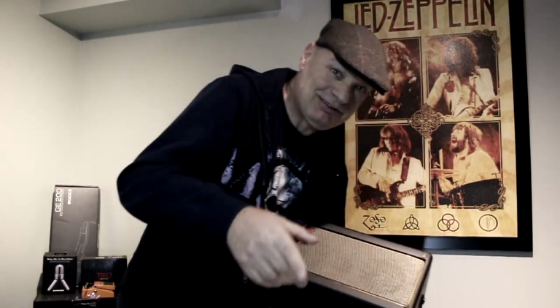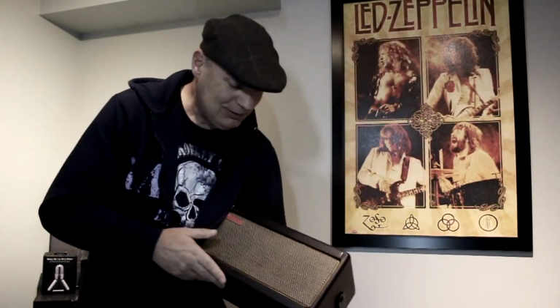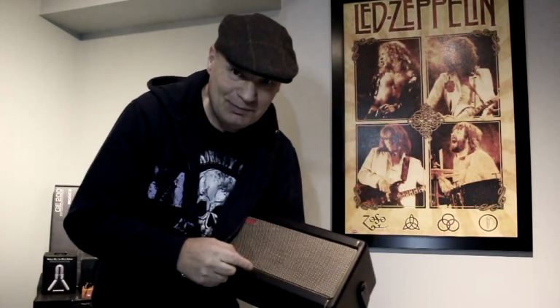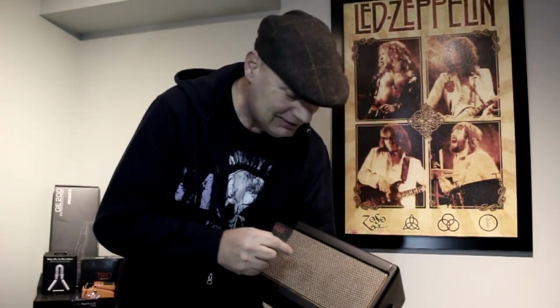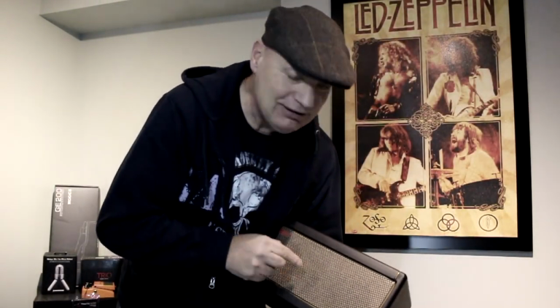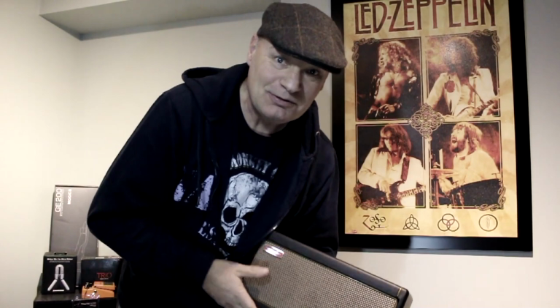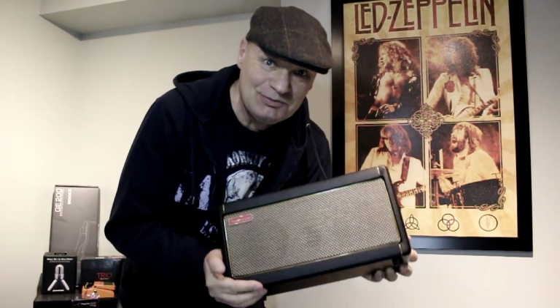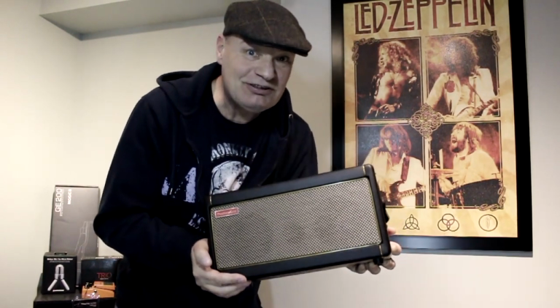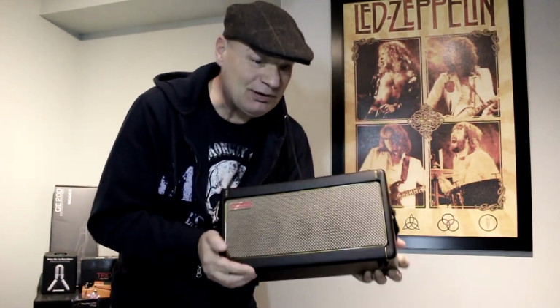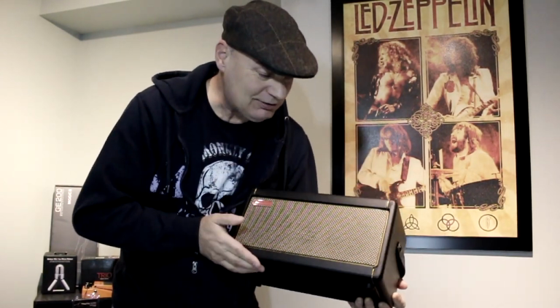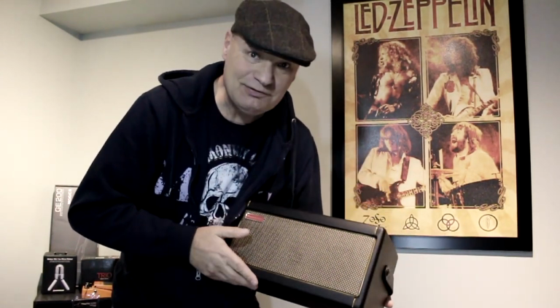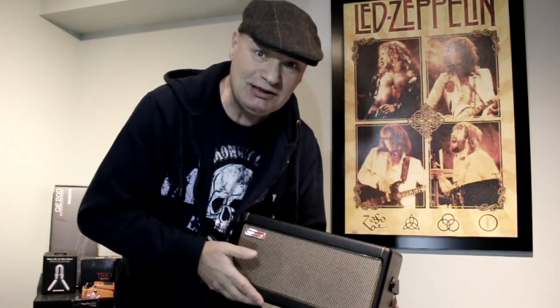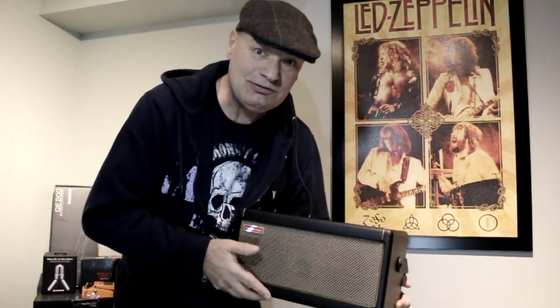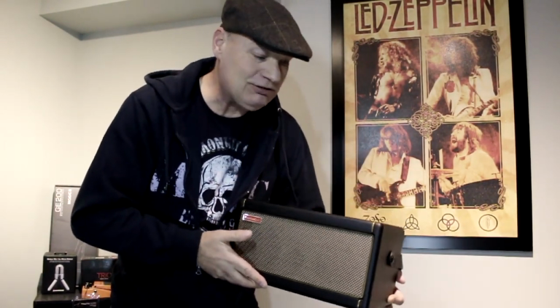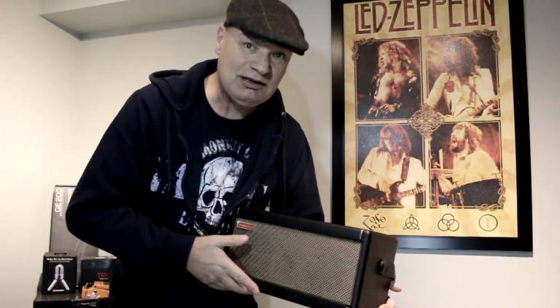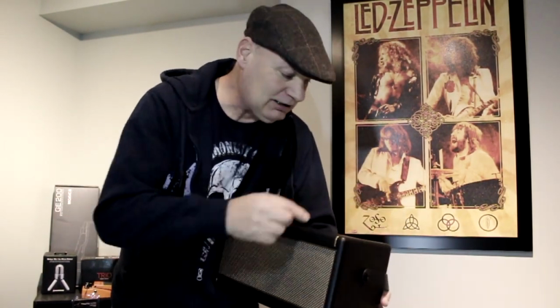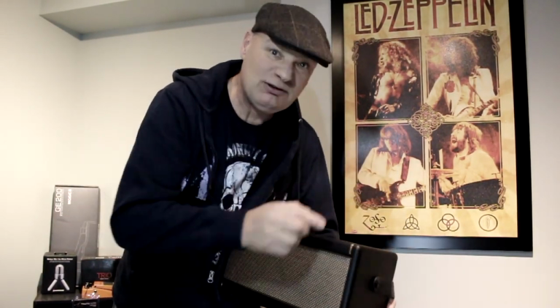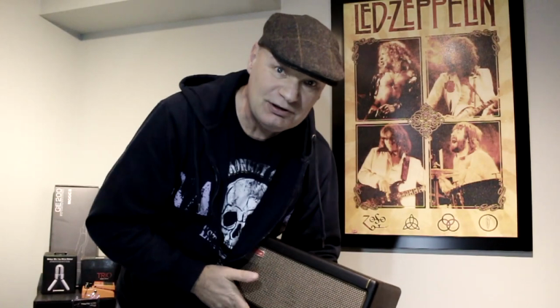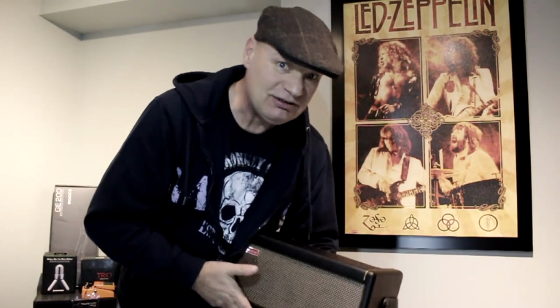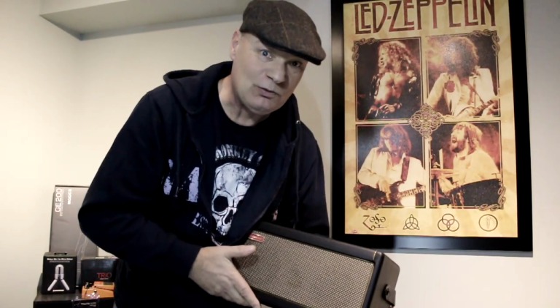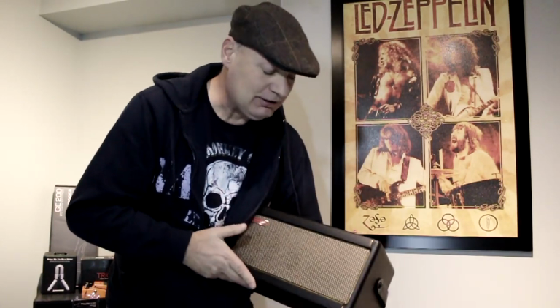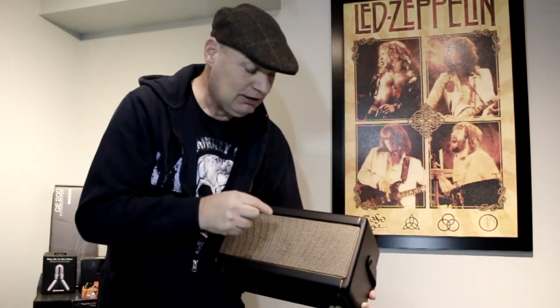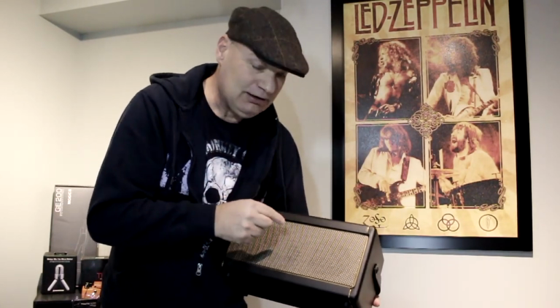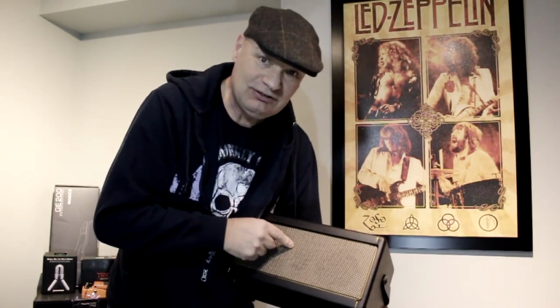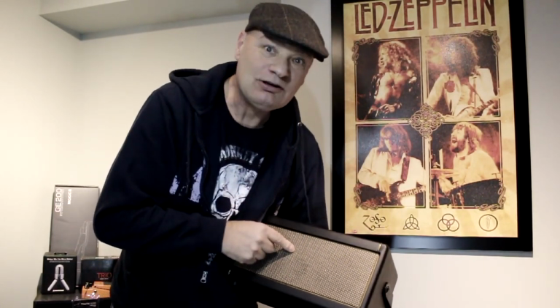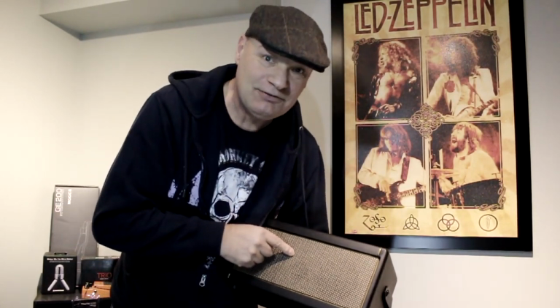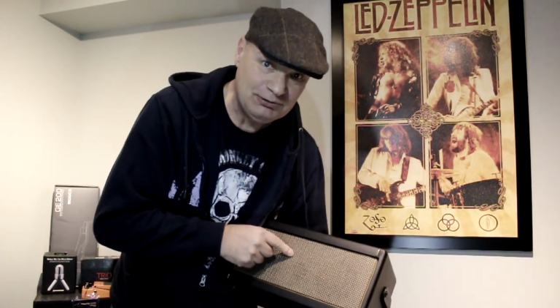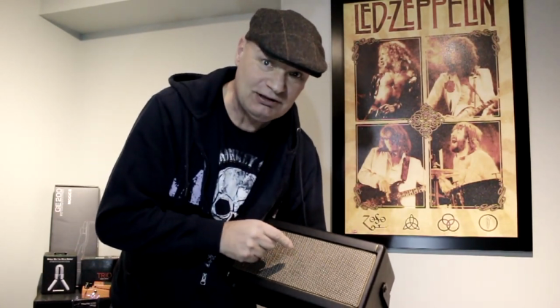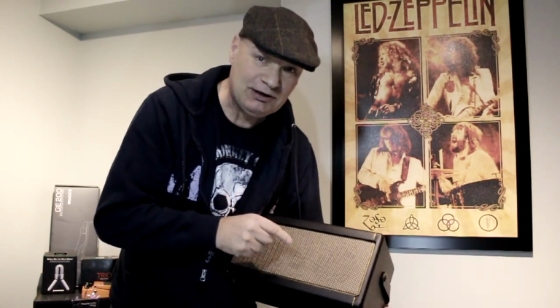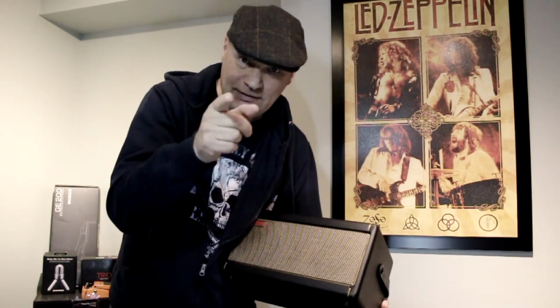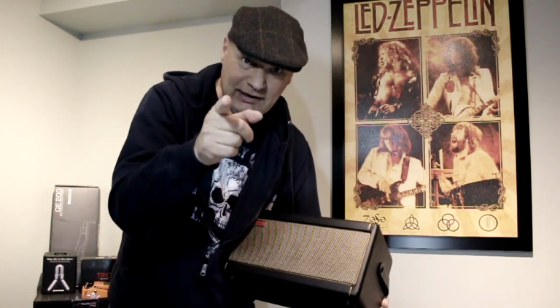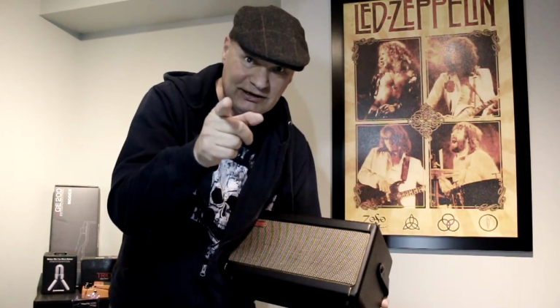Hey guys, welcome back. So you just bought your cheap Spark 40 used on the used market and it's full of presets that you don't want. Let's take a look at how to factory reset this puppy.